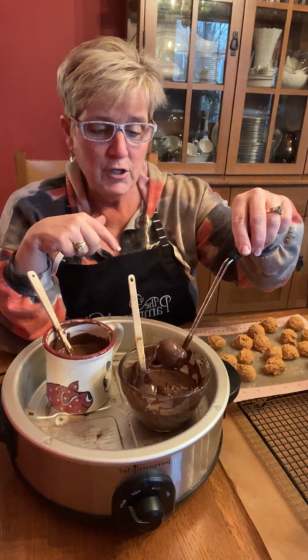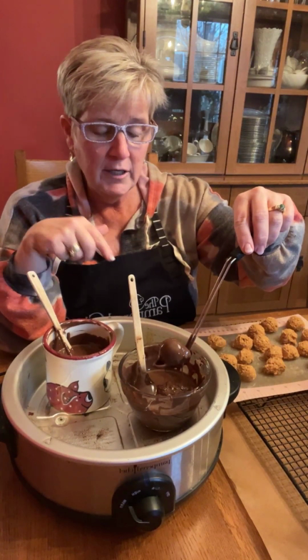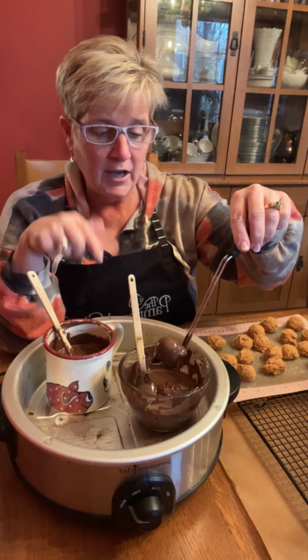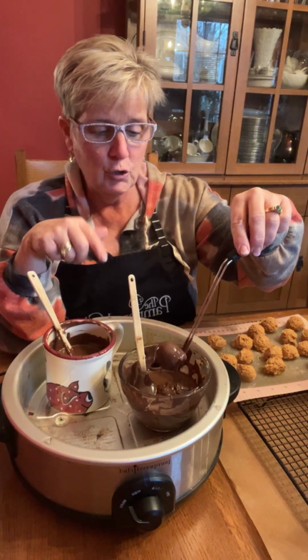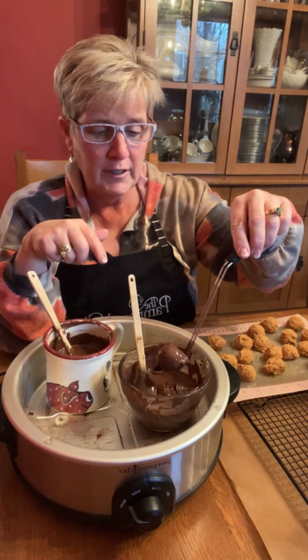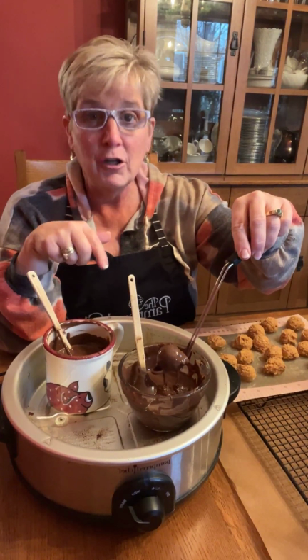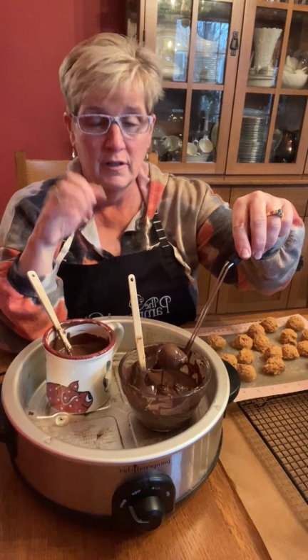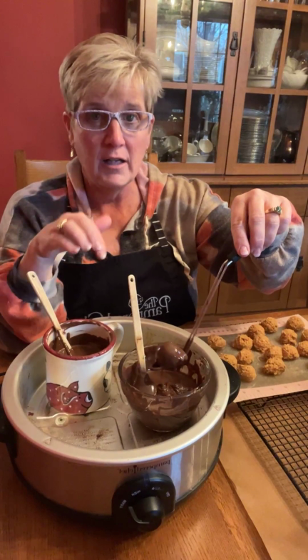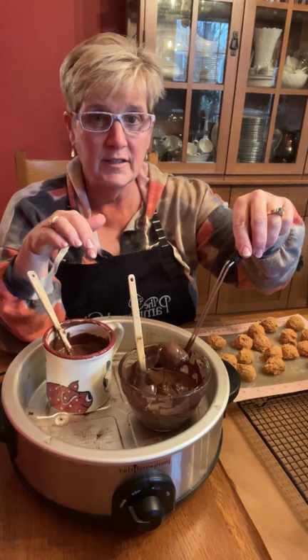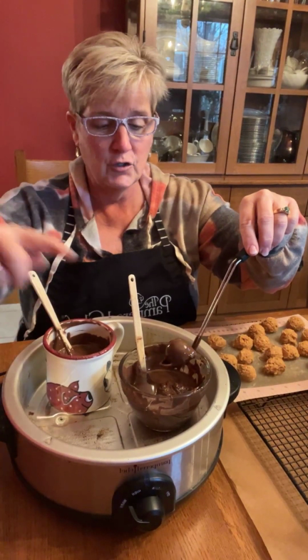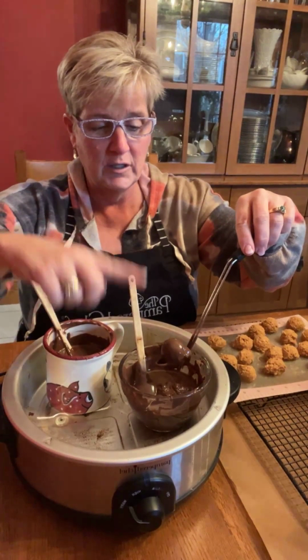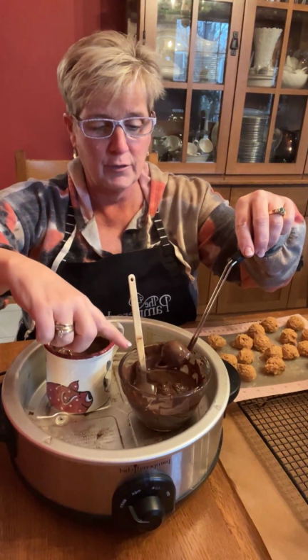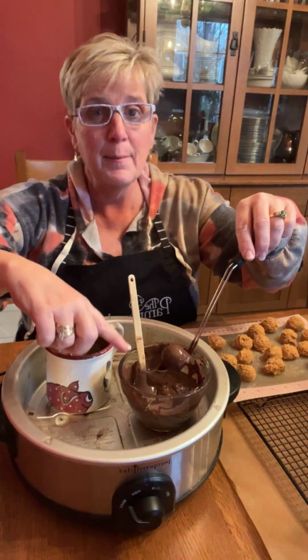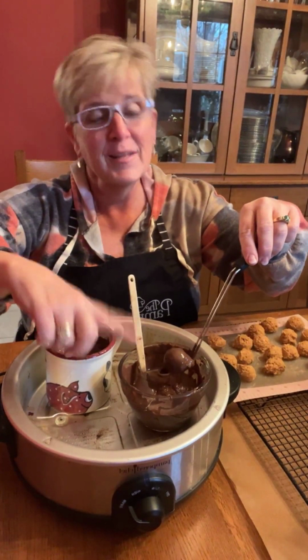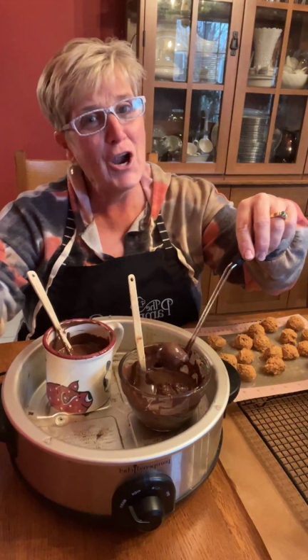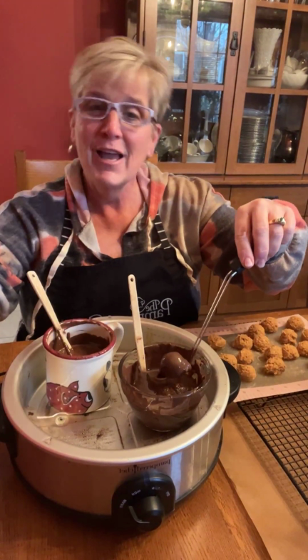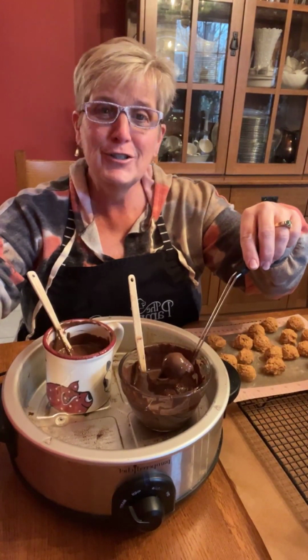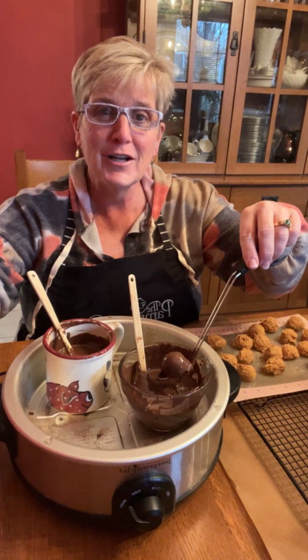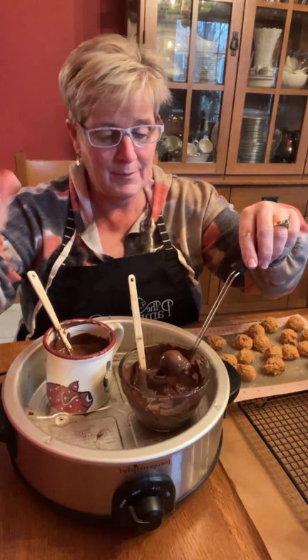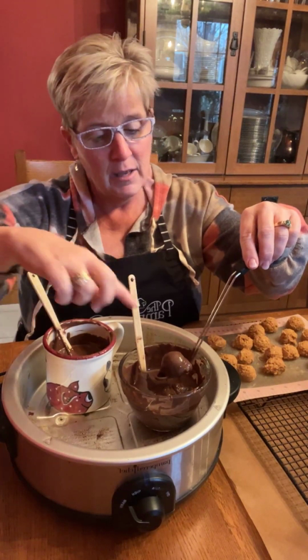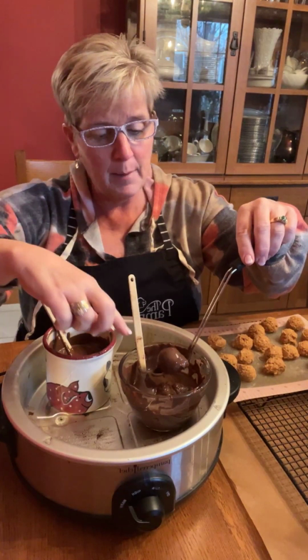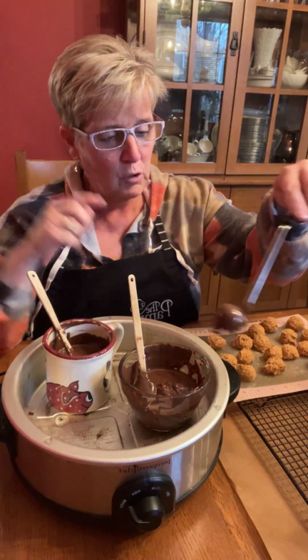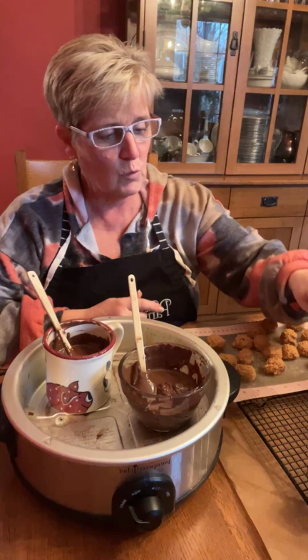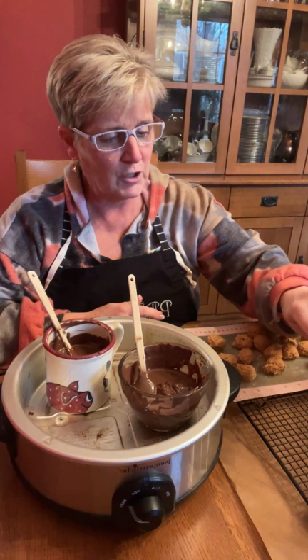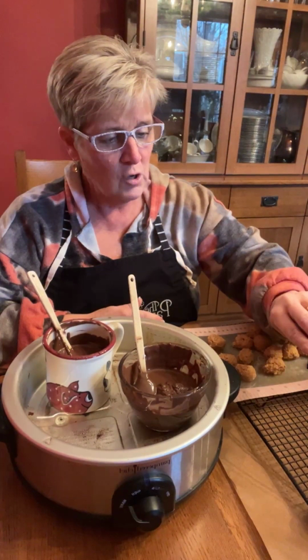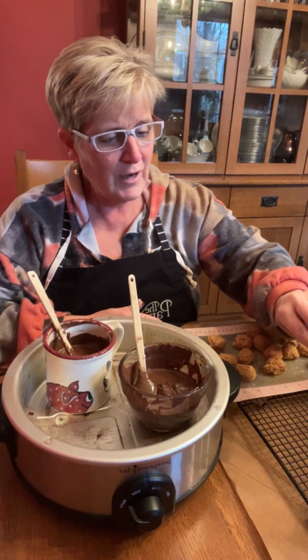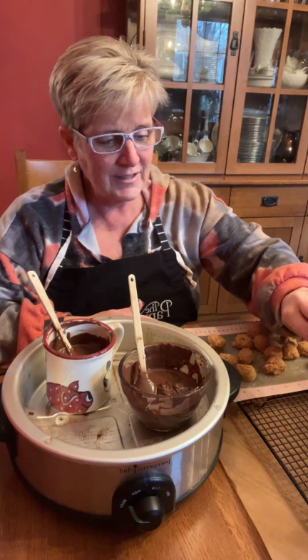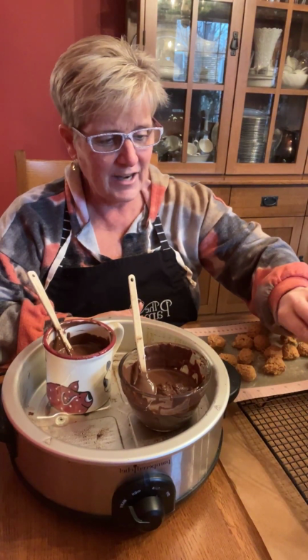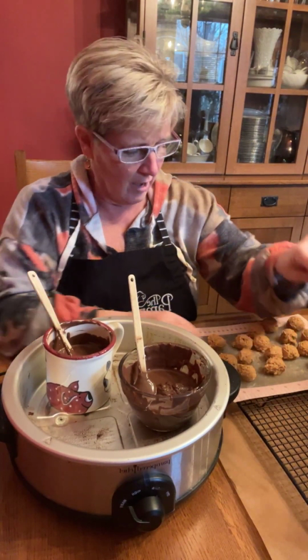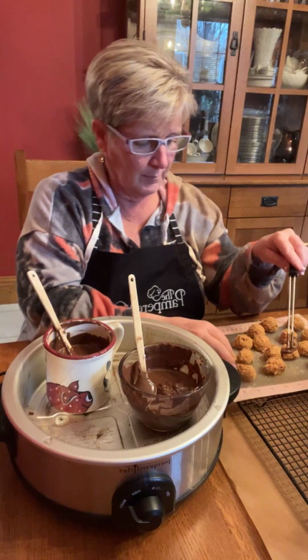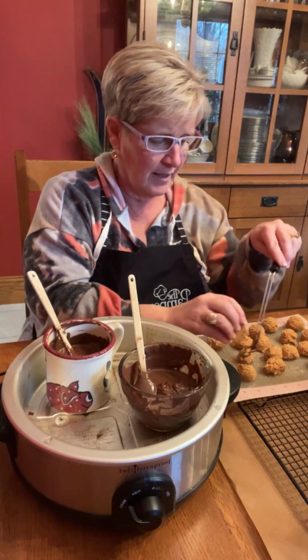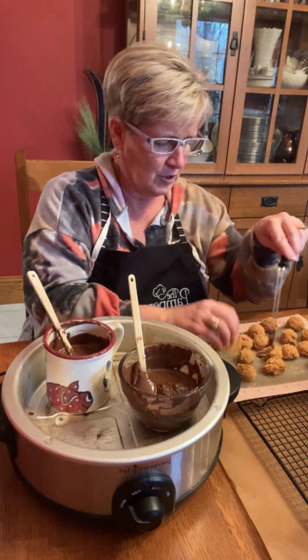What I do is pre-melt the chocolate in these containers. I'm using a three cup prep bowl as one option, or just a standard coffee cup is another option.